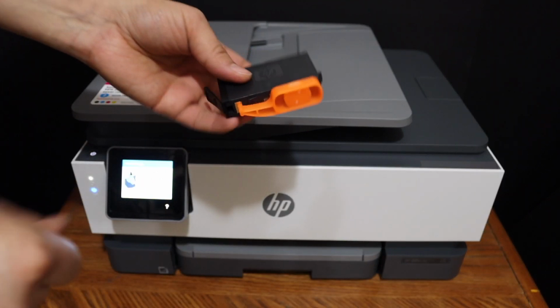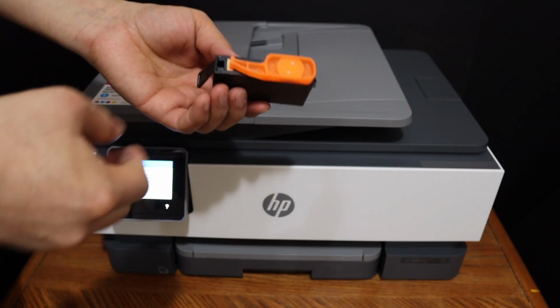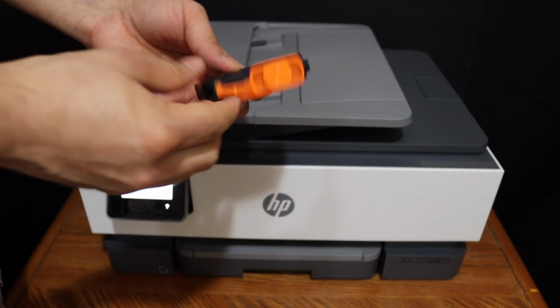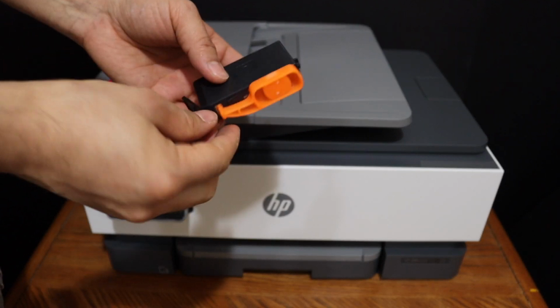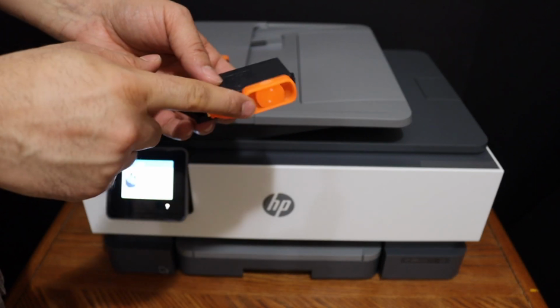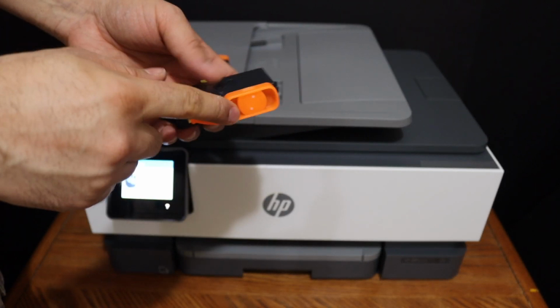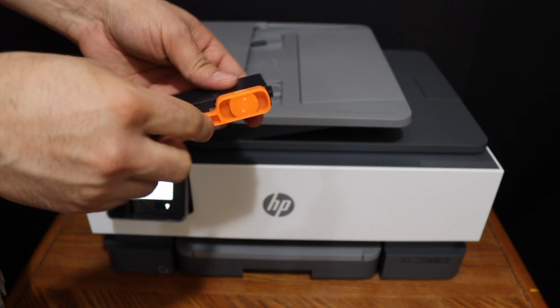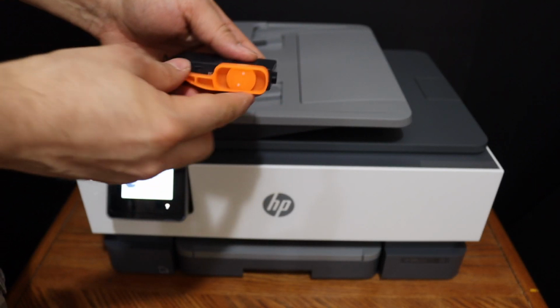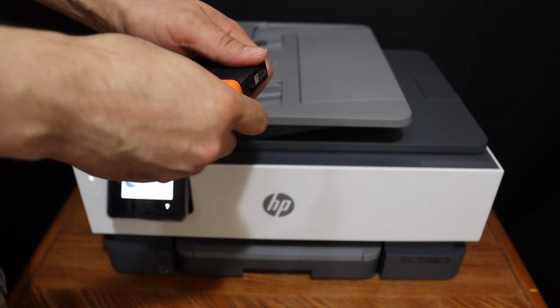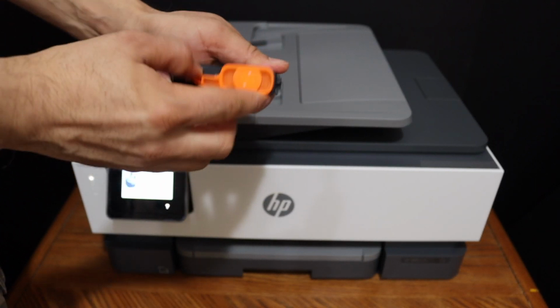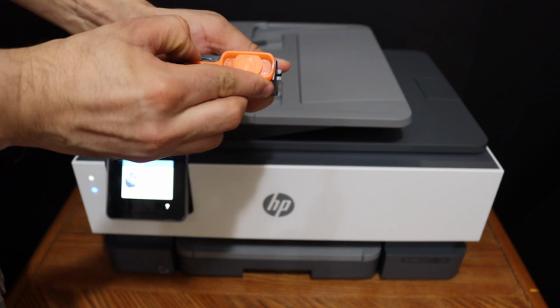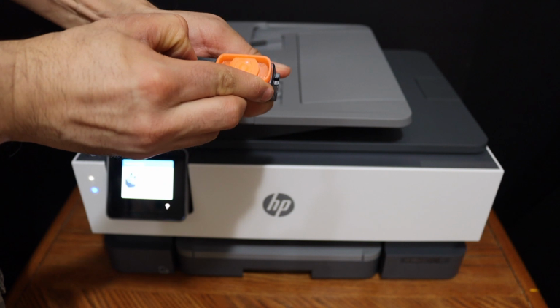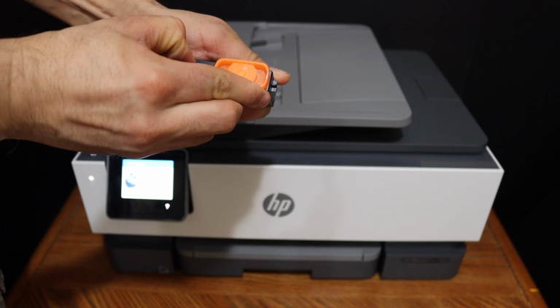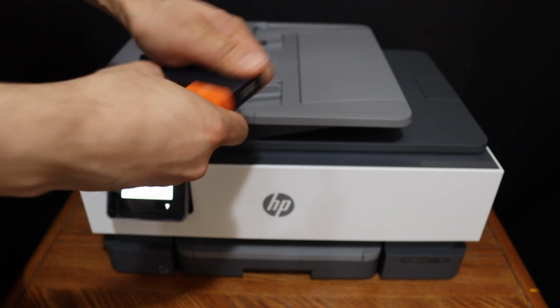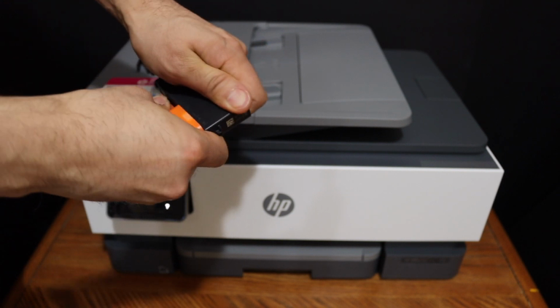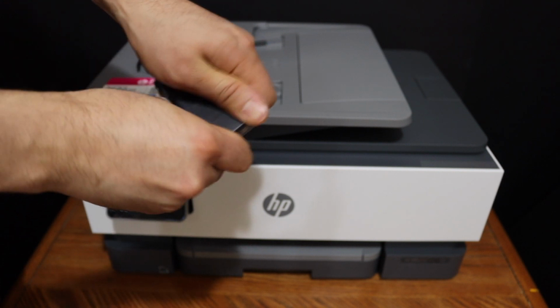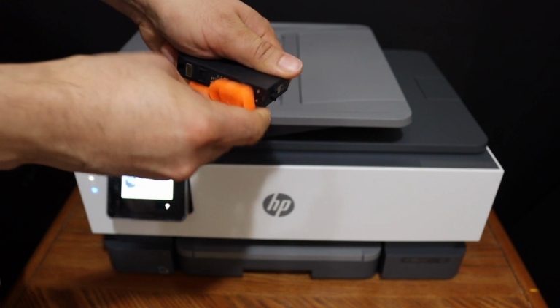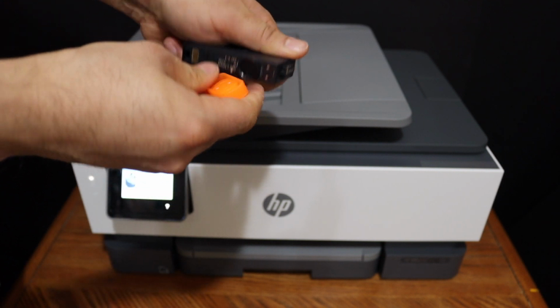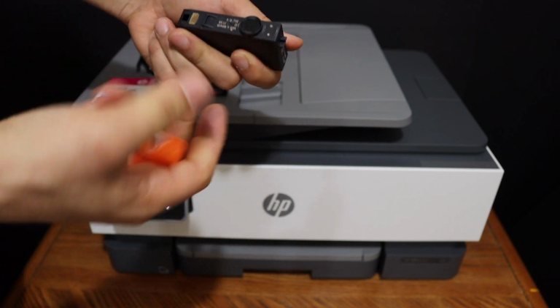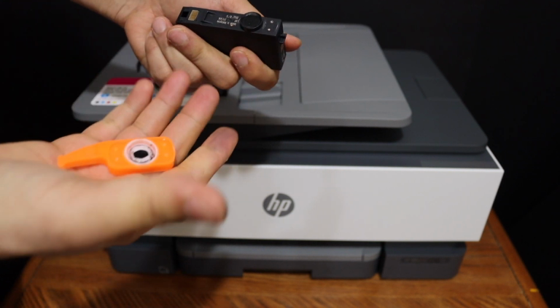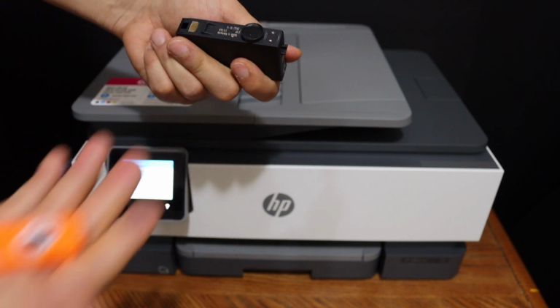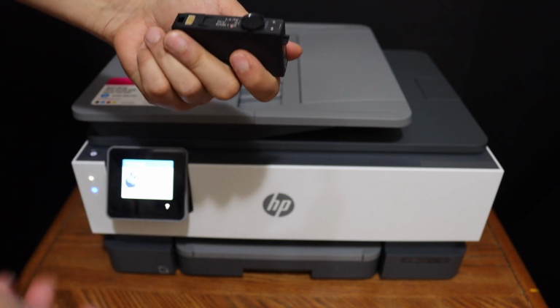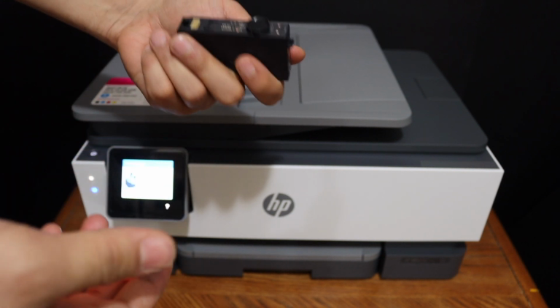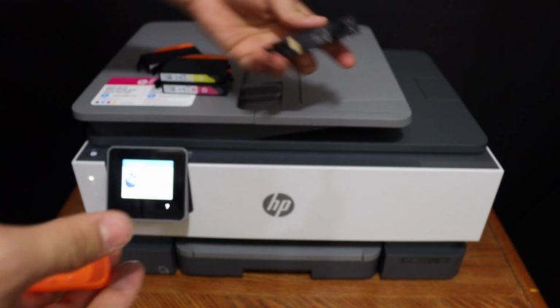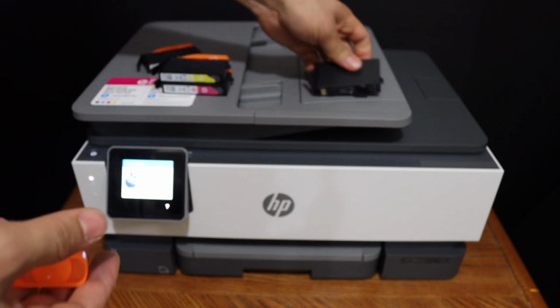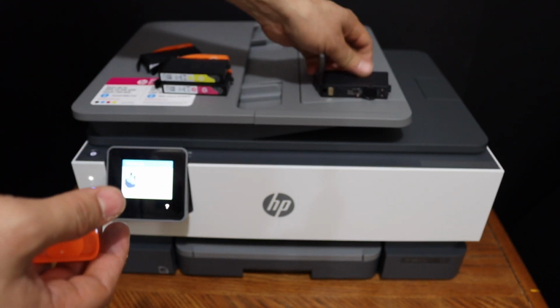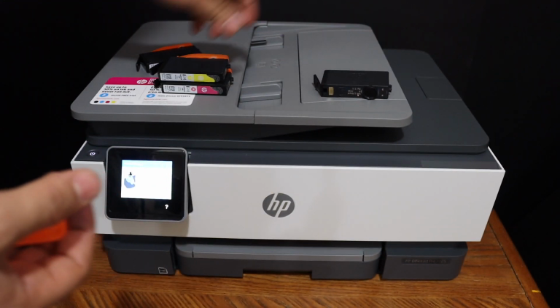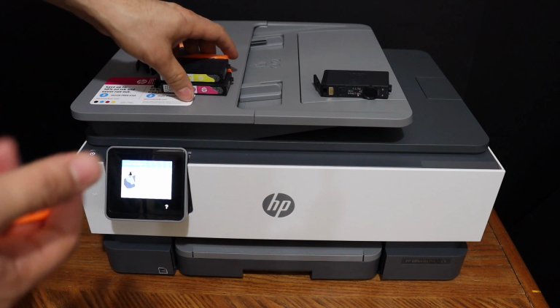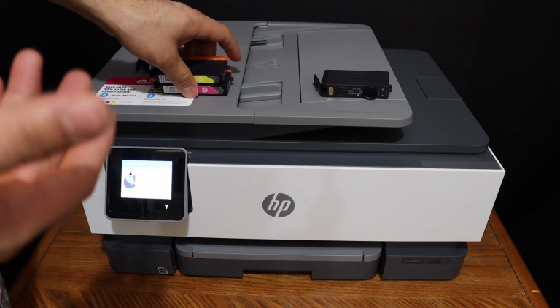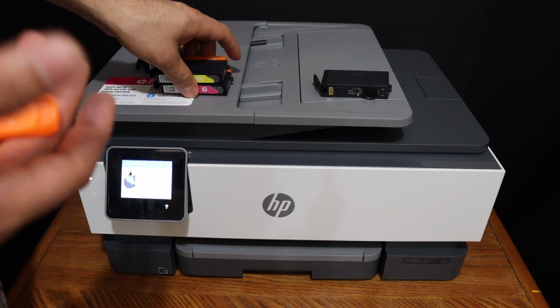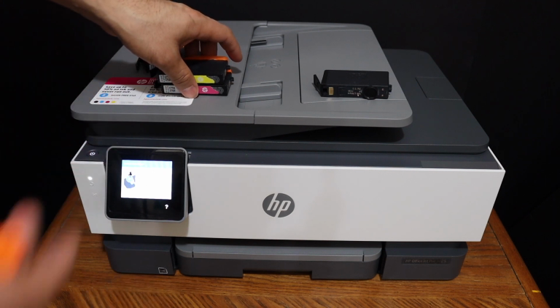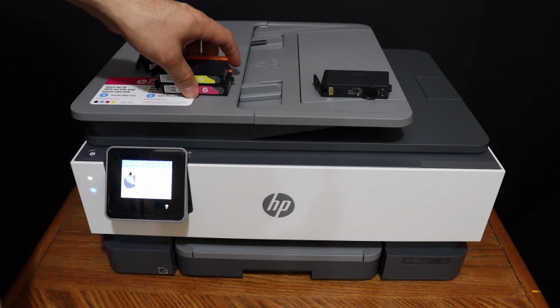Now we have to remove the orange cap, so you just have to twist it like this, and do it for all of these ink cartridges.